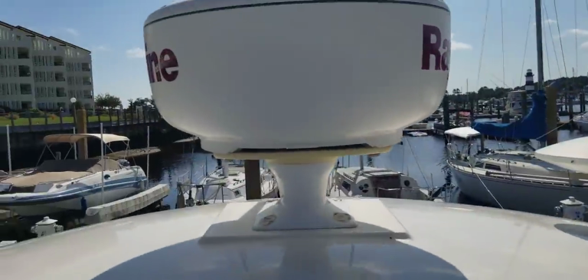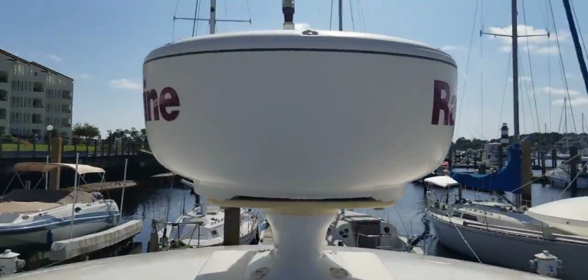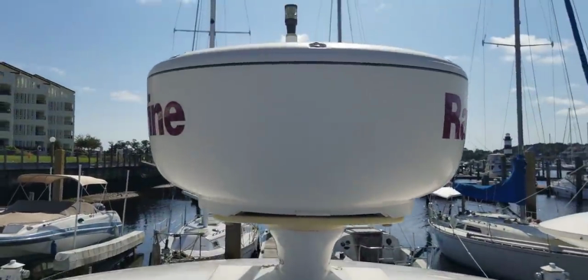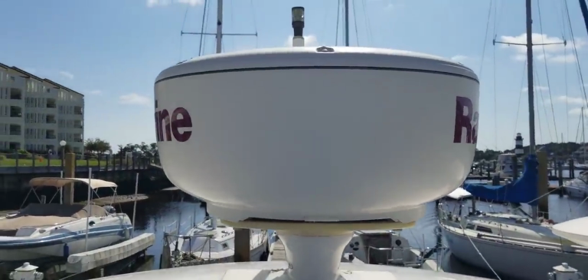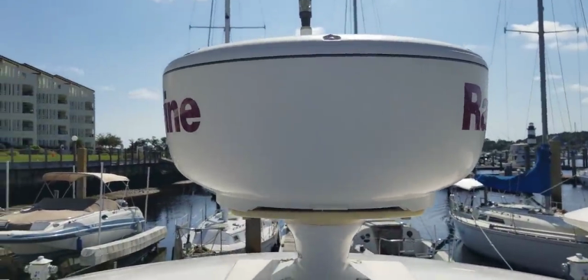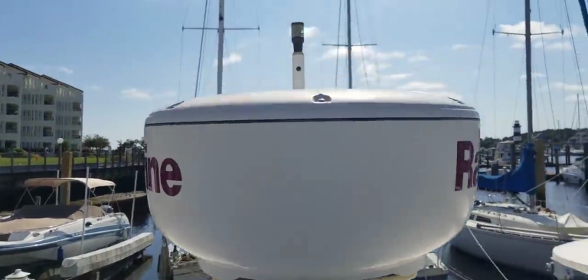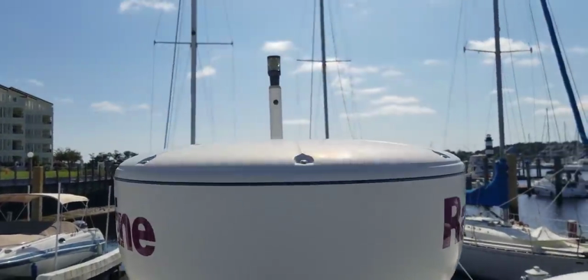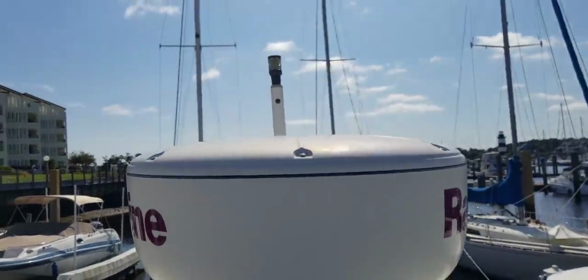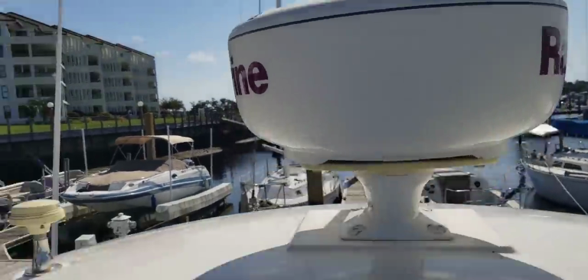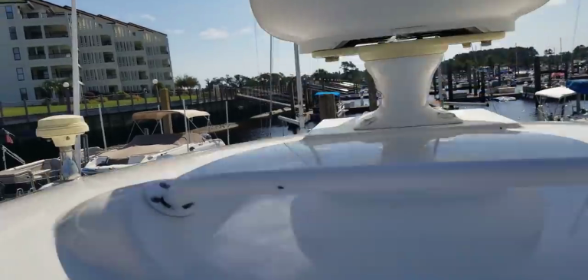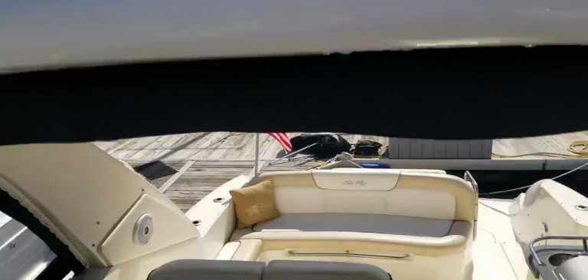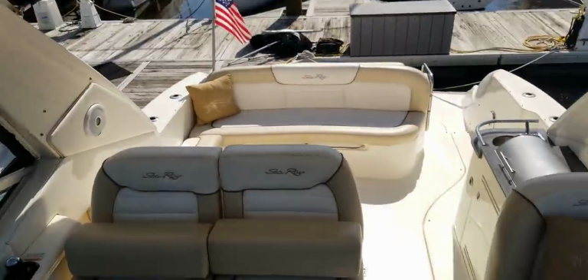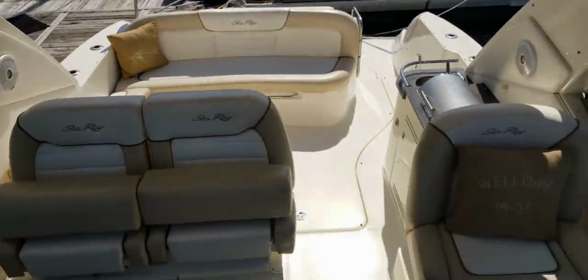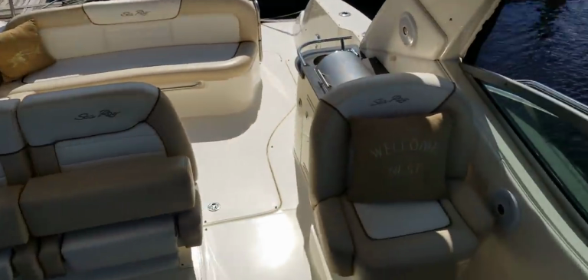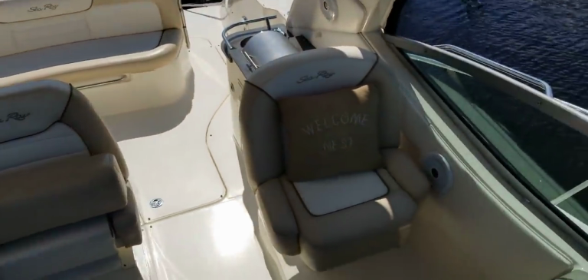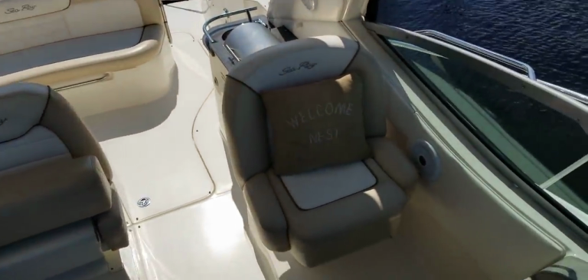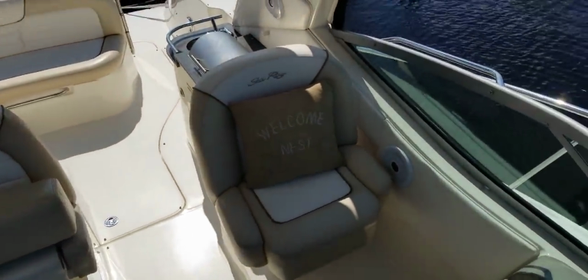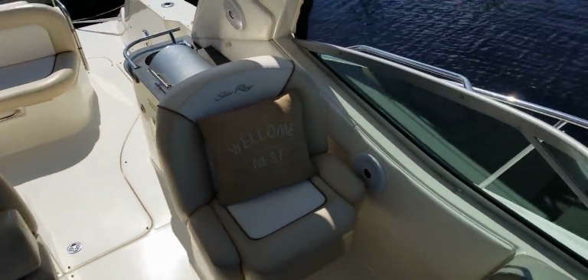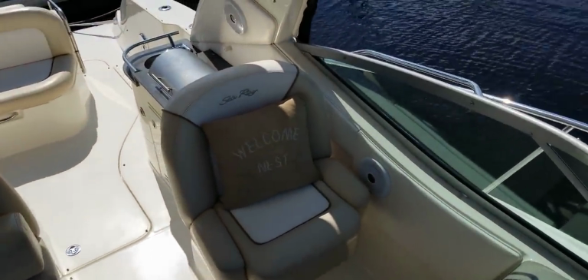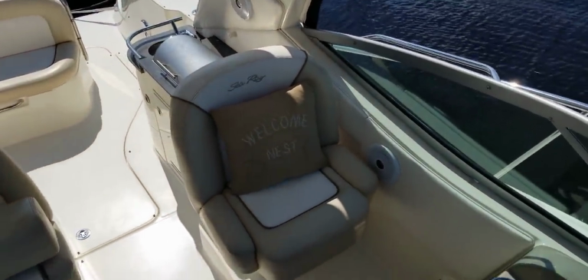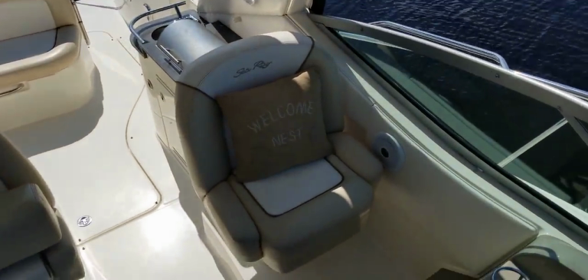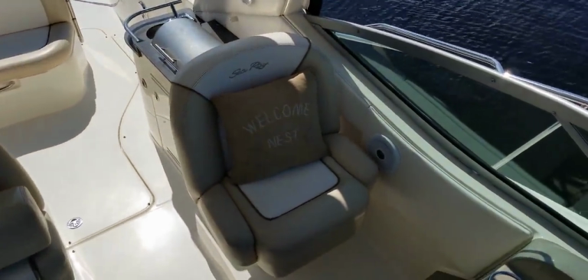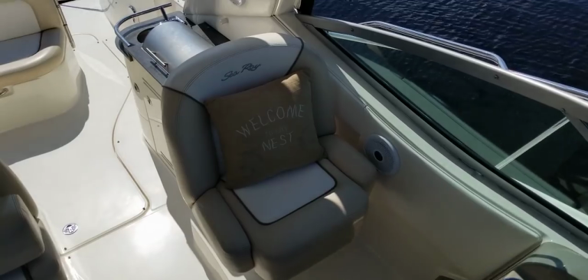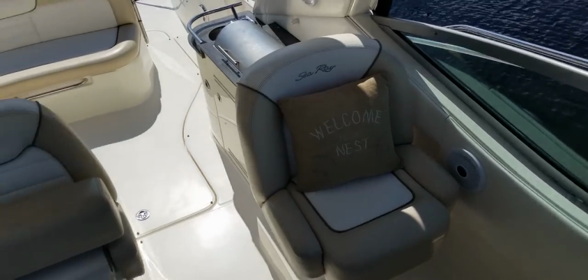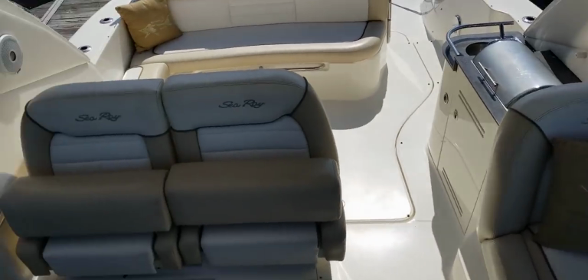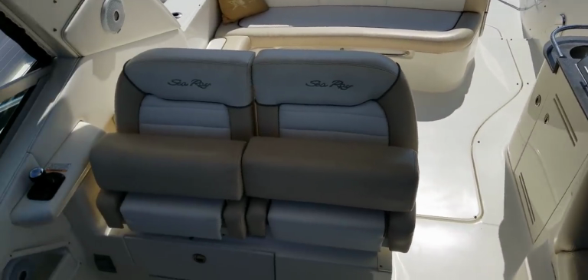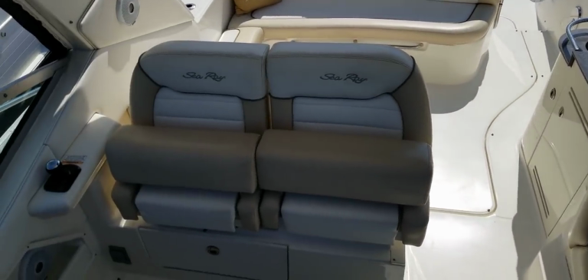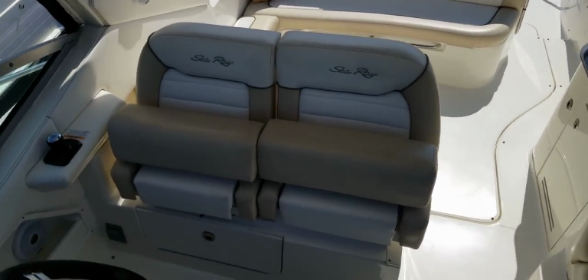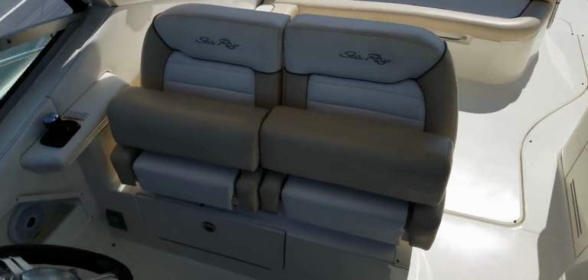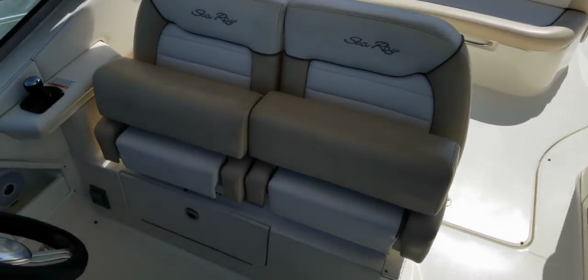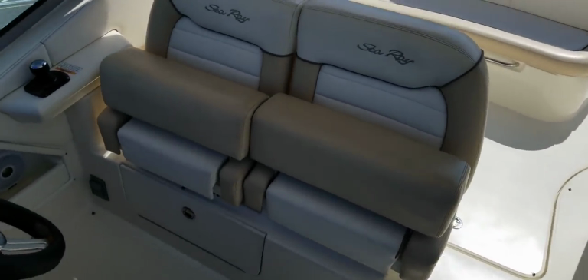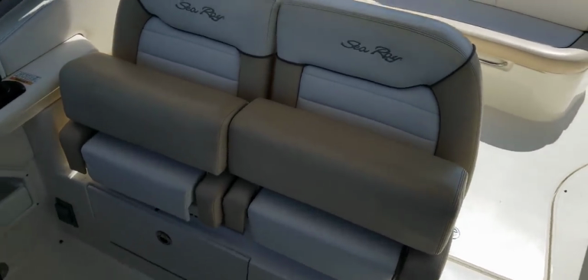You can see a Raymarine radar and mast light up there. Then take a look at the cockpit — you've got a companion seat and then a double helm seat with flip-up bolsters.